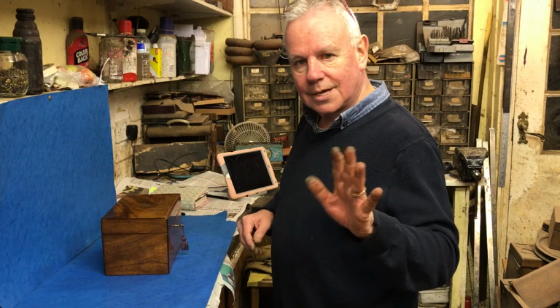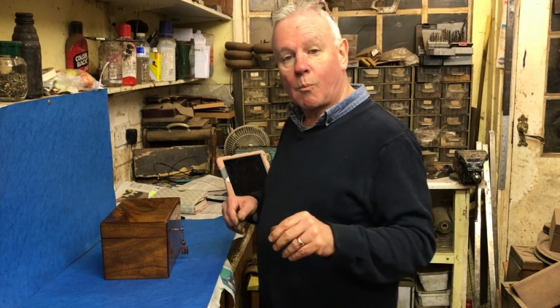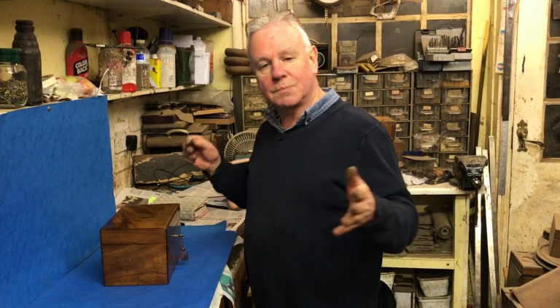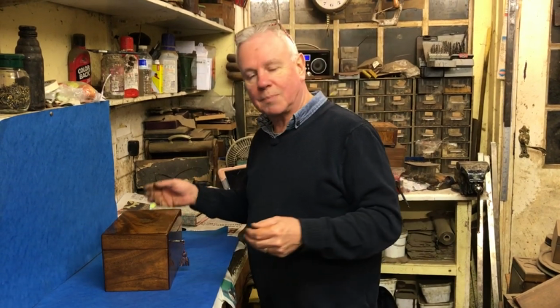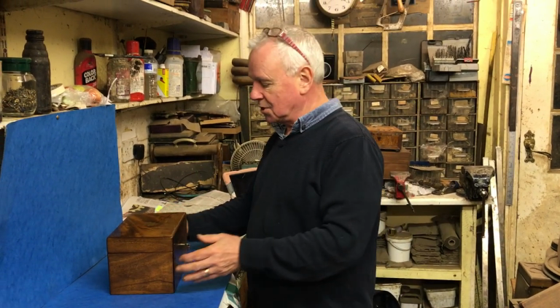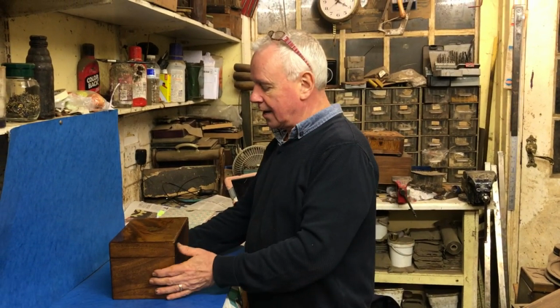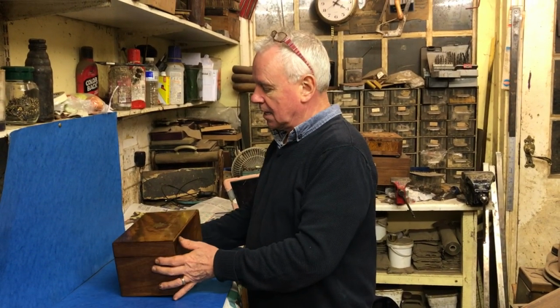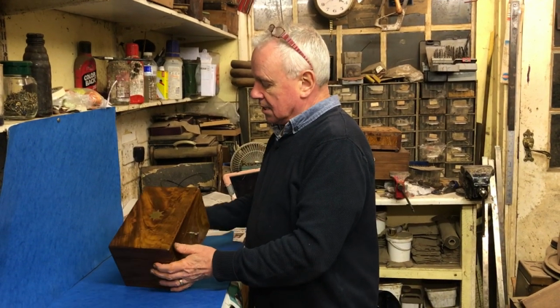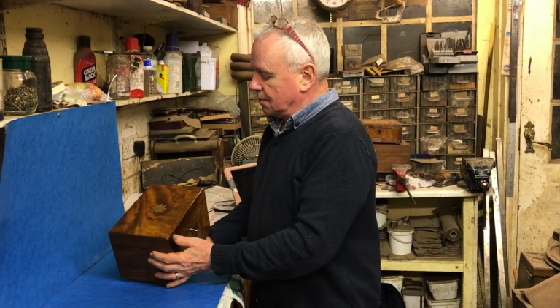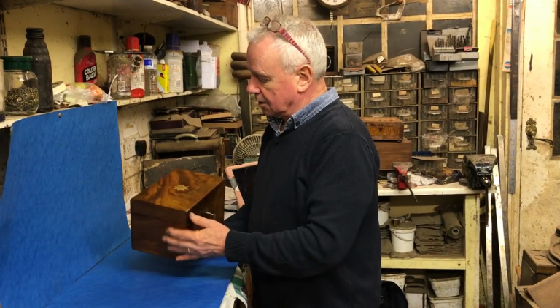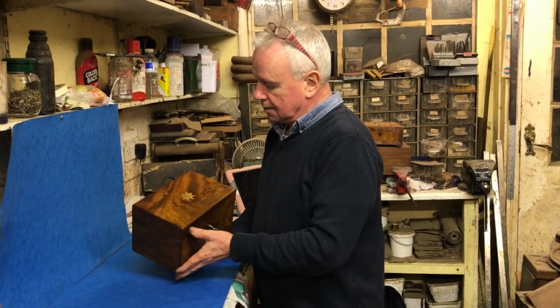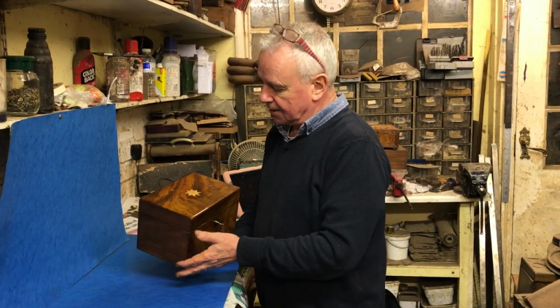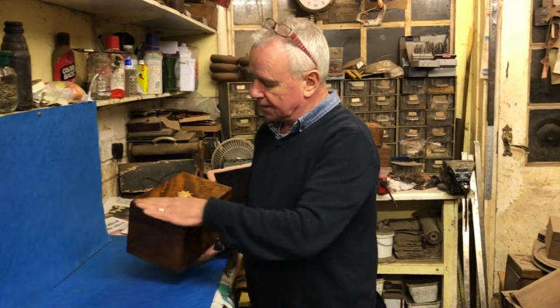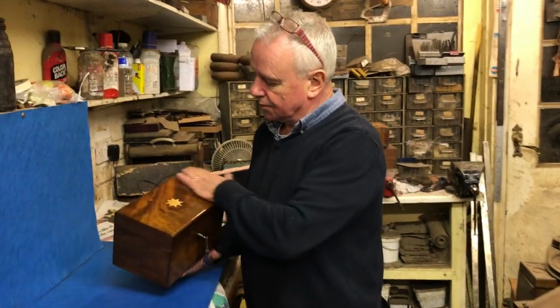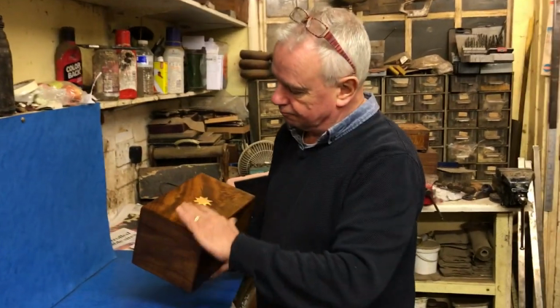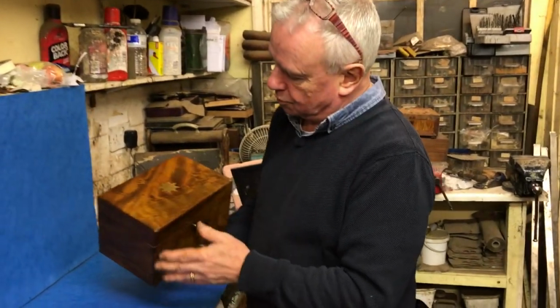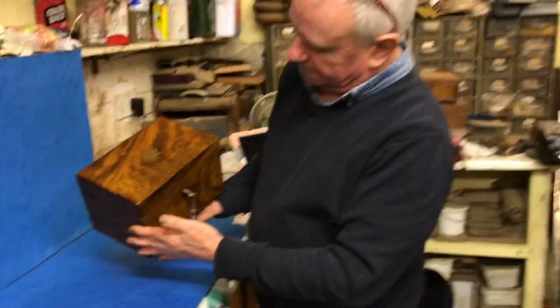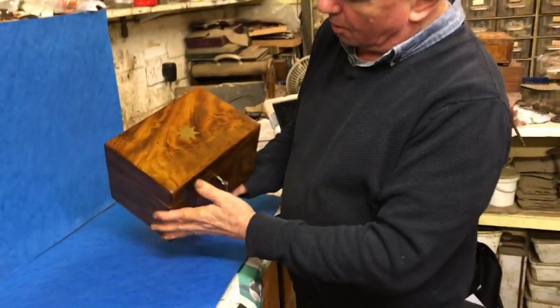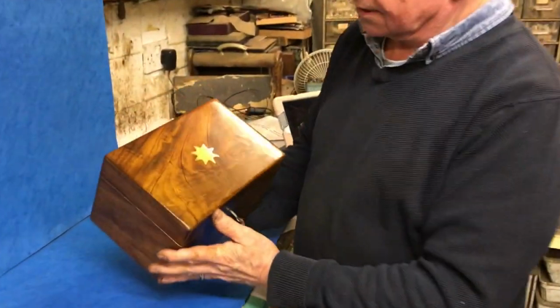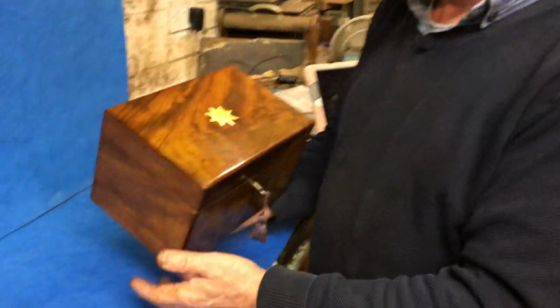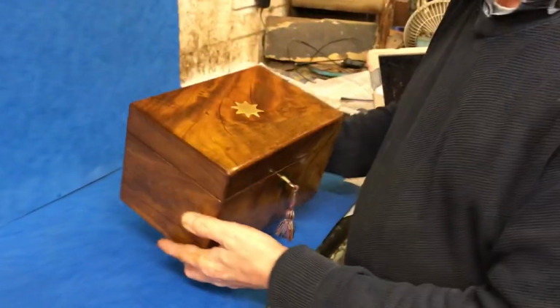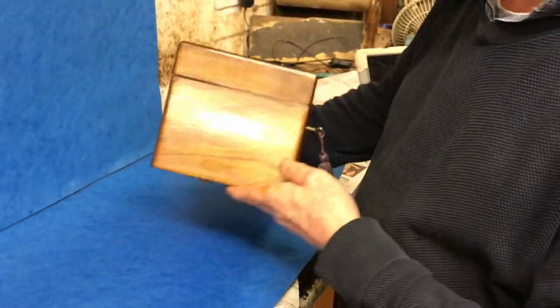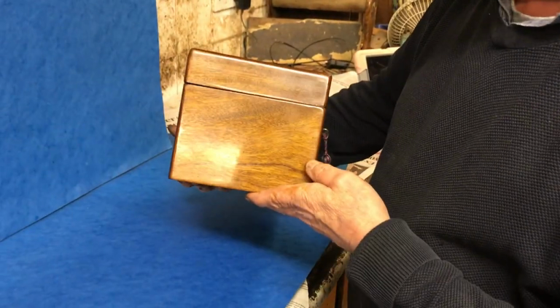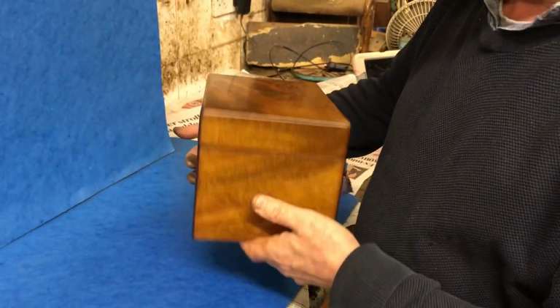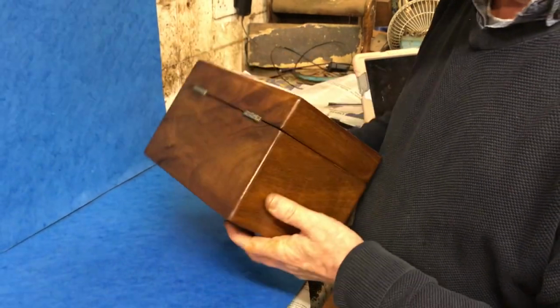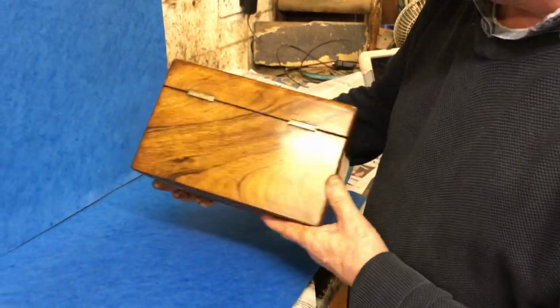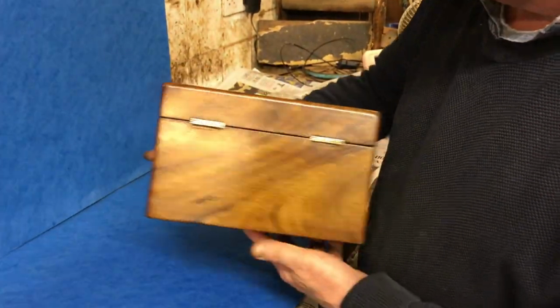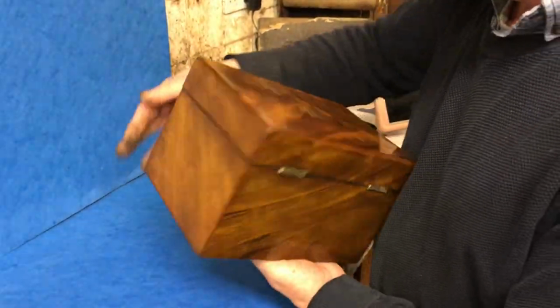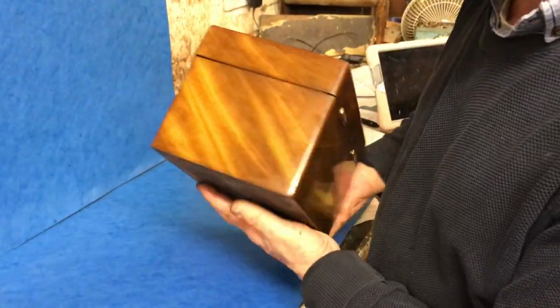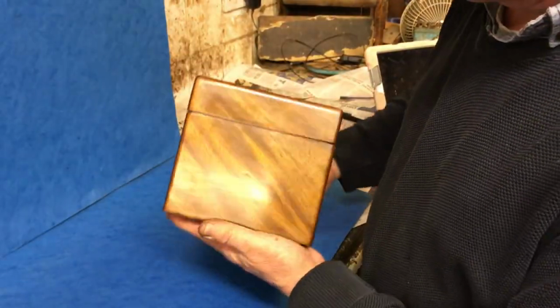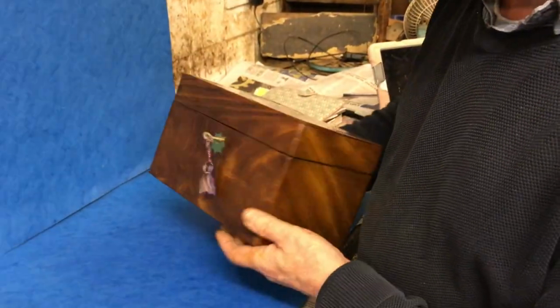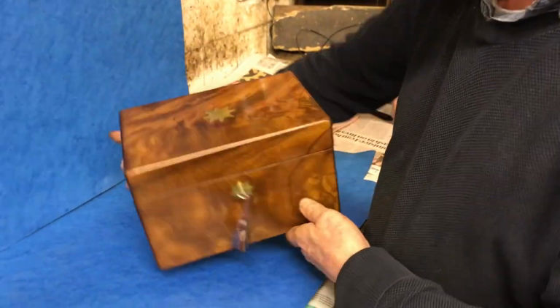Welcome to Mostly Boxes Online. Today we've got a lovely early Victorian beautifully figured mahogany tea caddy. It dates to around 1840, 1845.